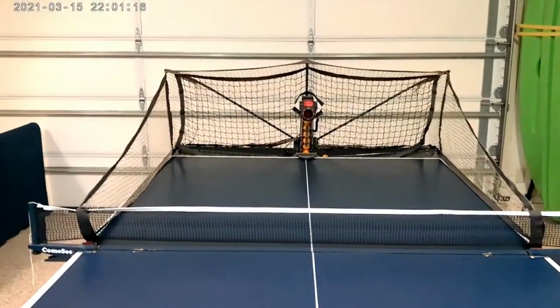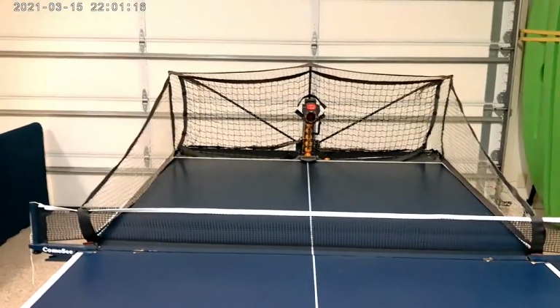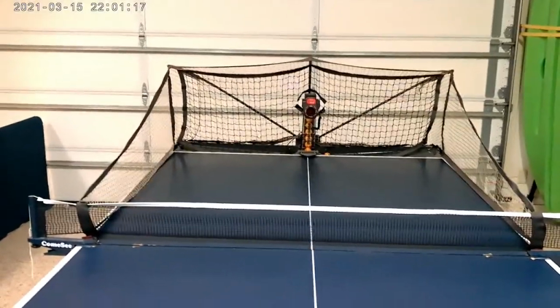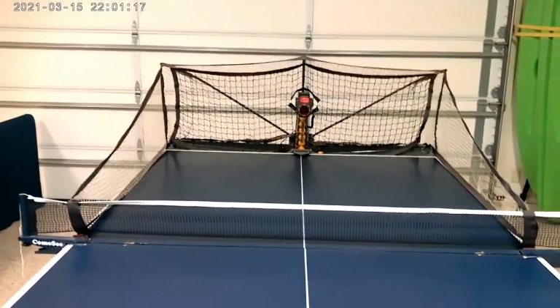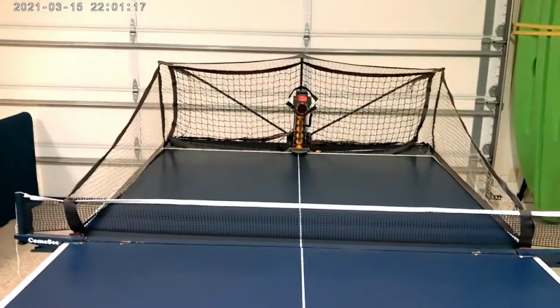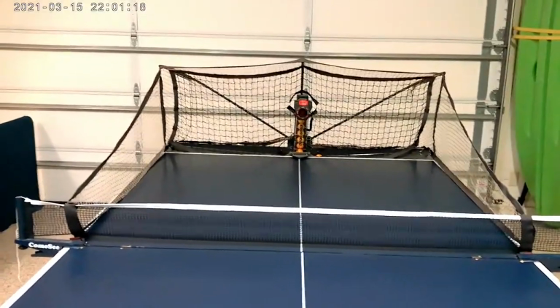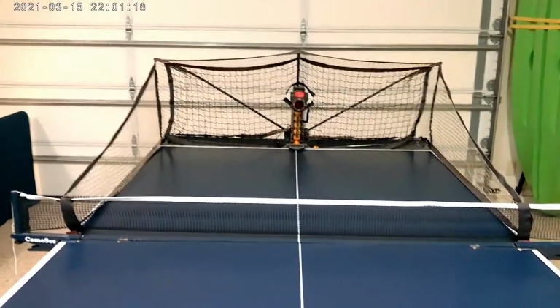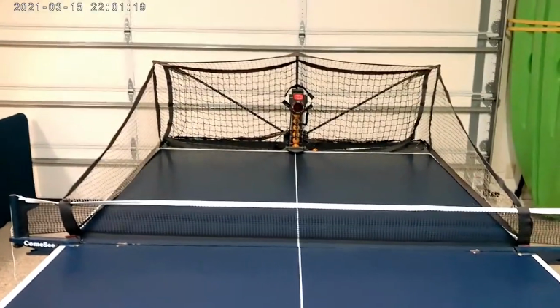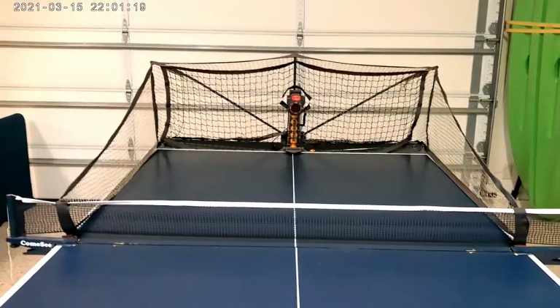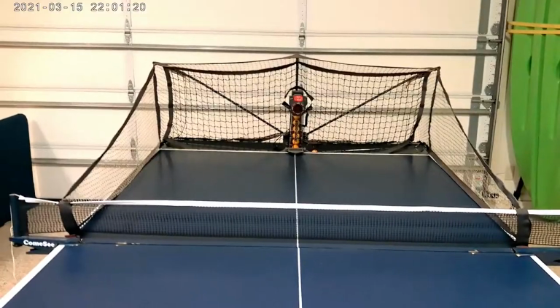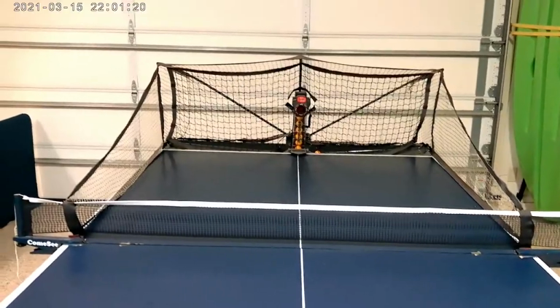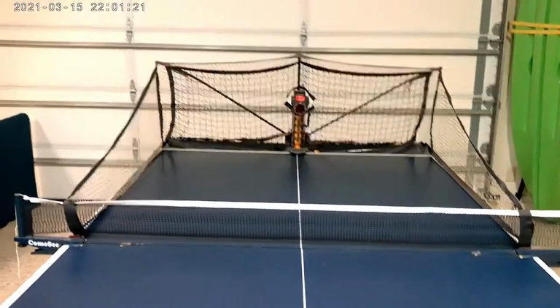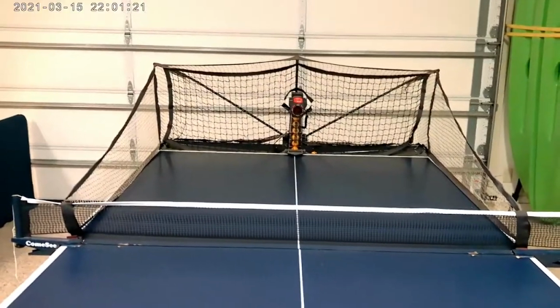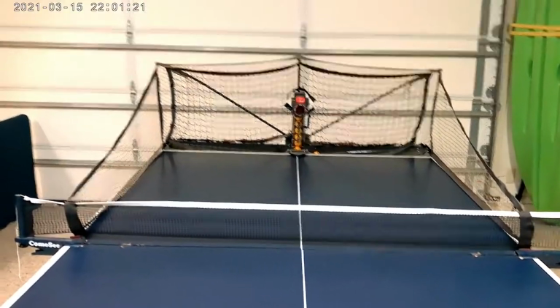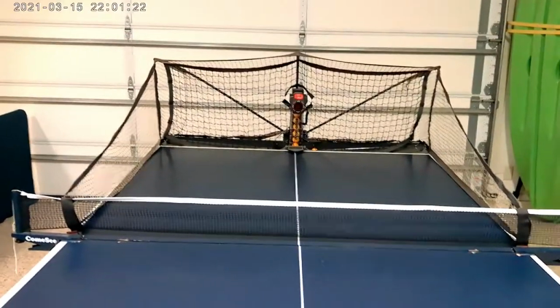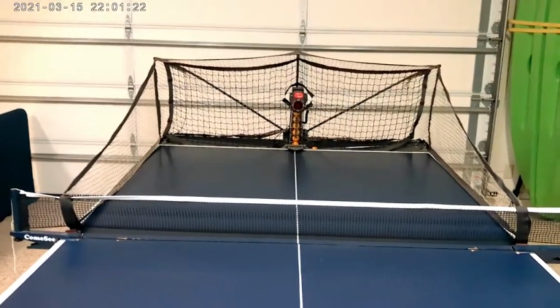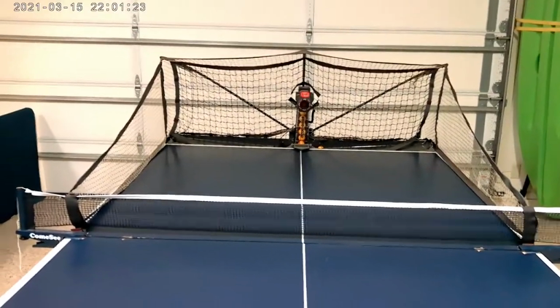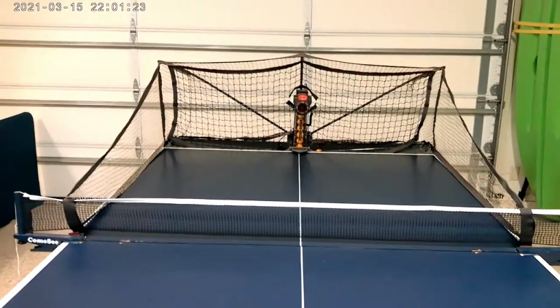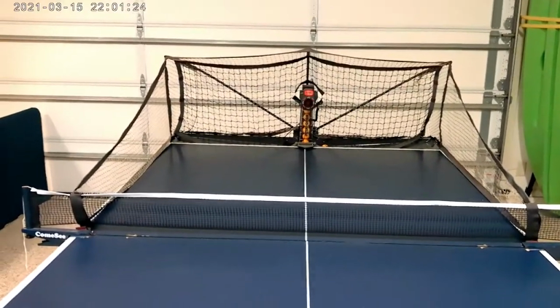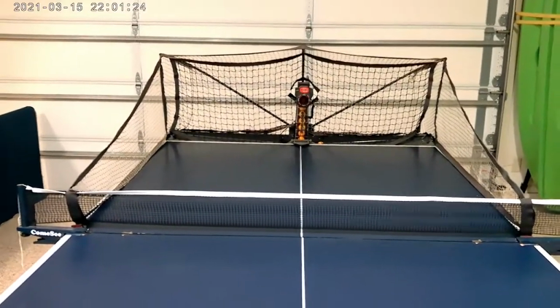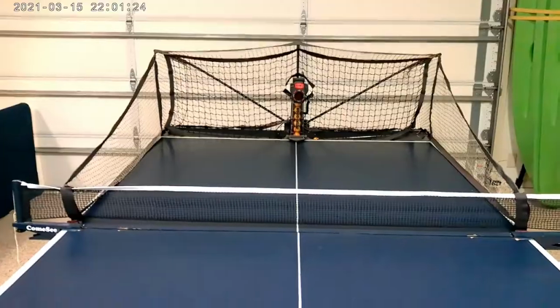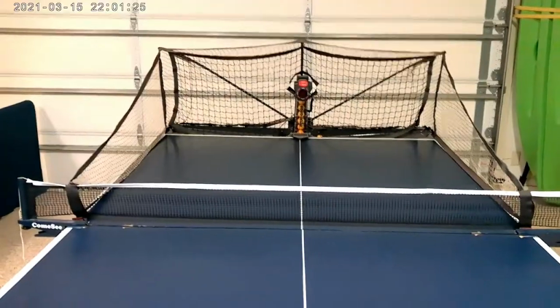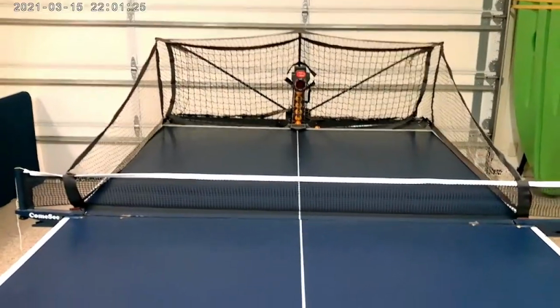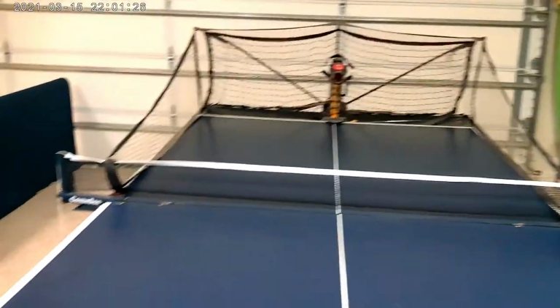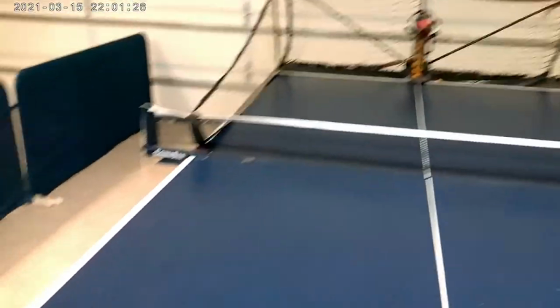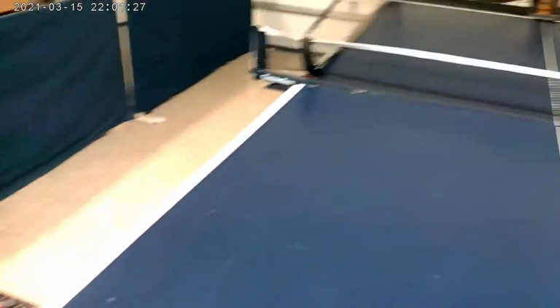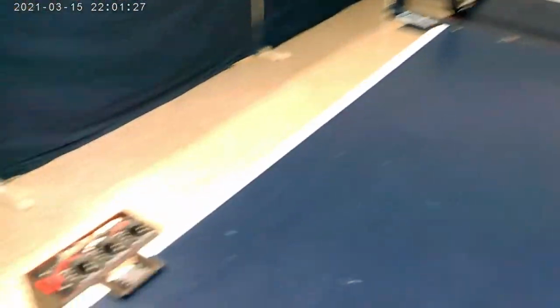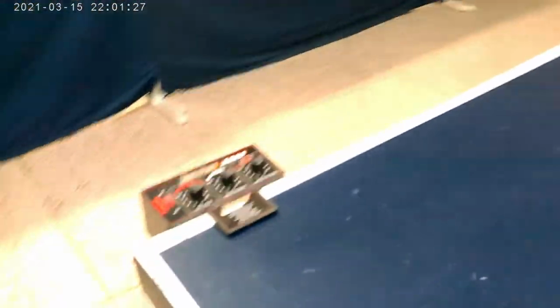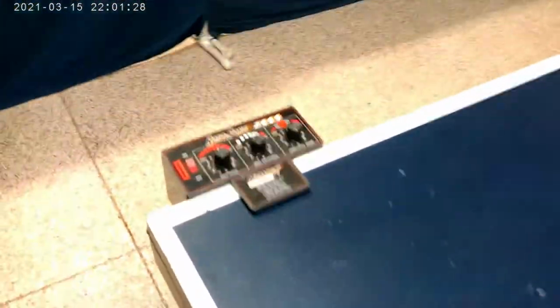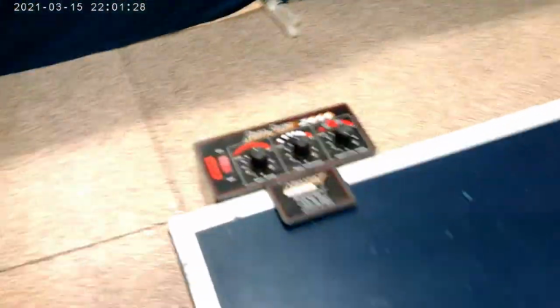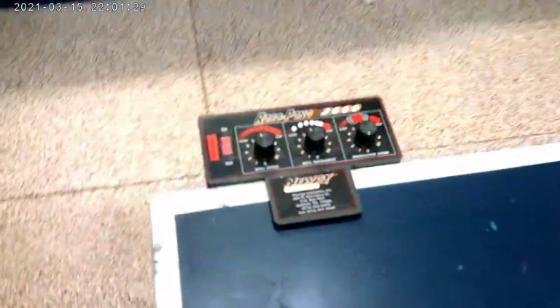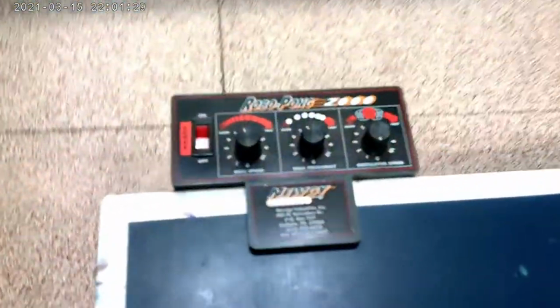This is the Noogie ping-pong robot. It's the 2040 model, and I've got it set up on the table here in the garage. Just wanted to kind of show it to you all.